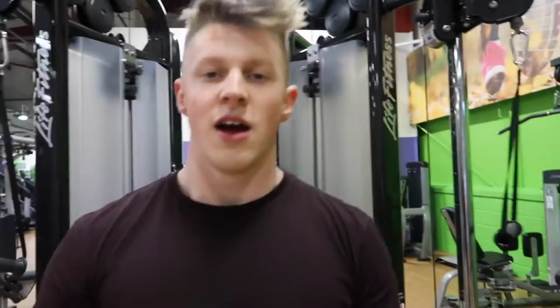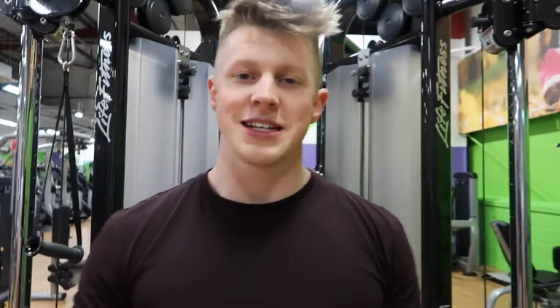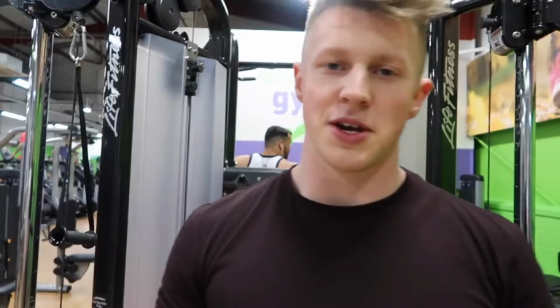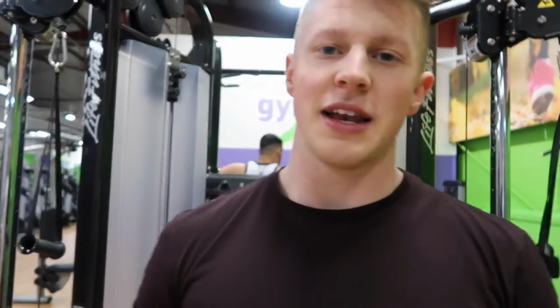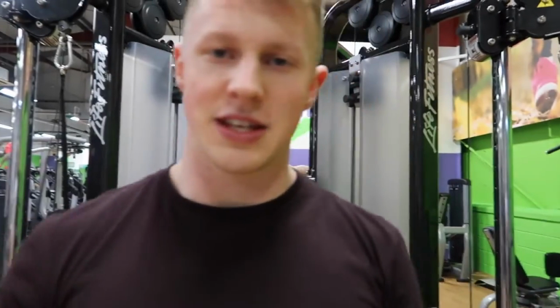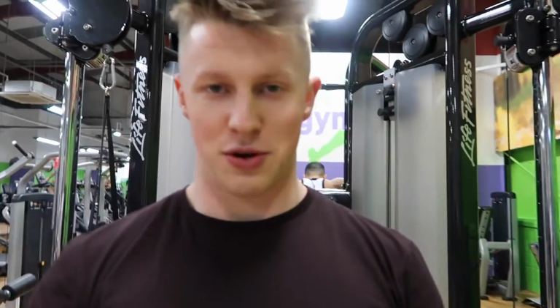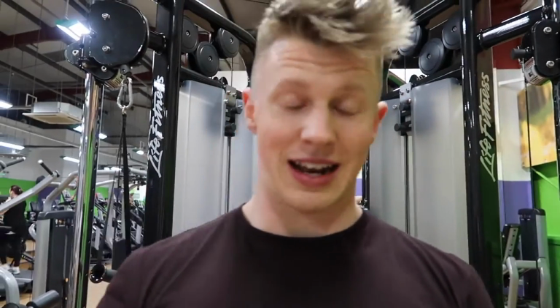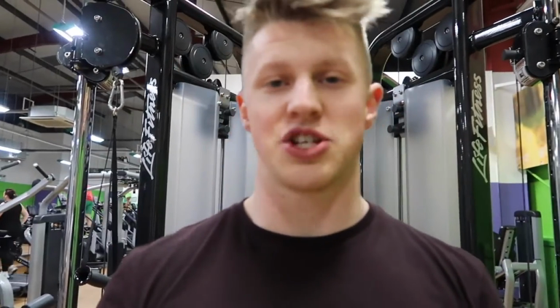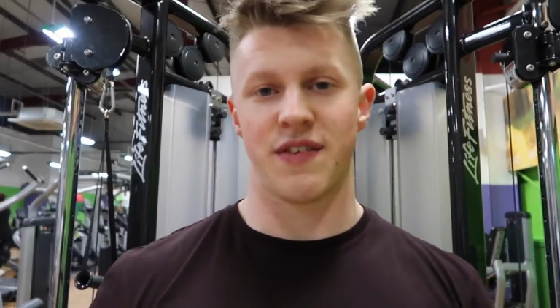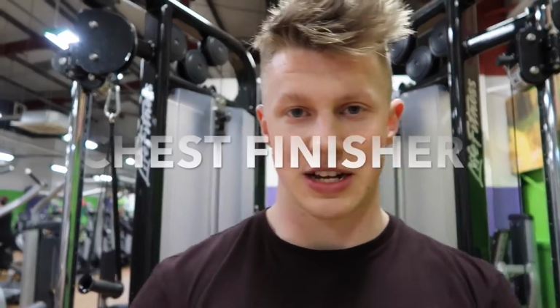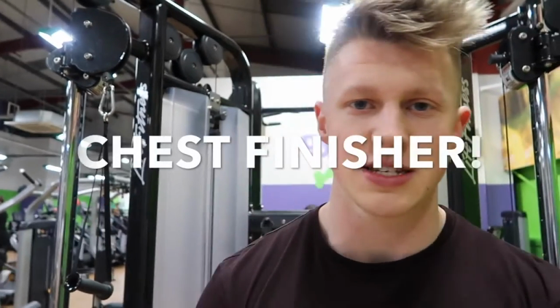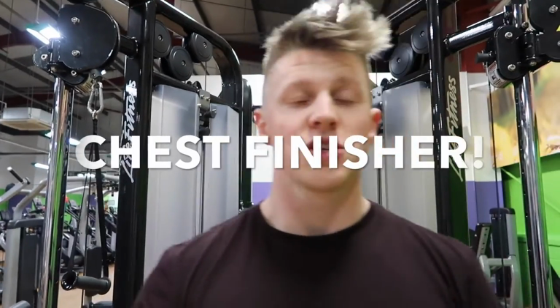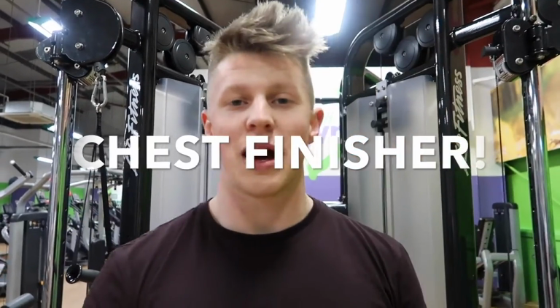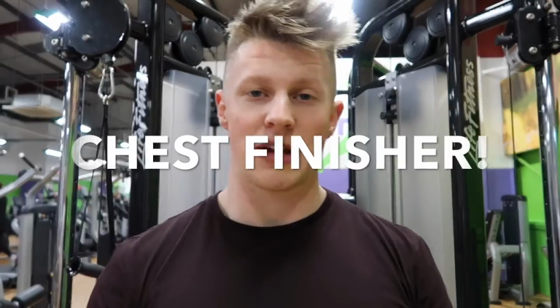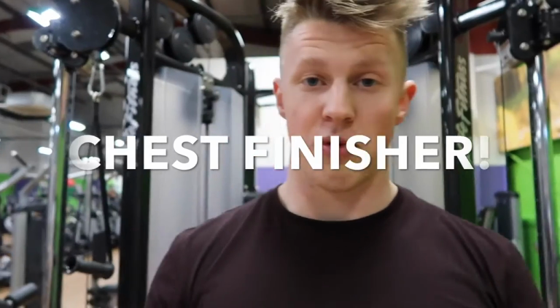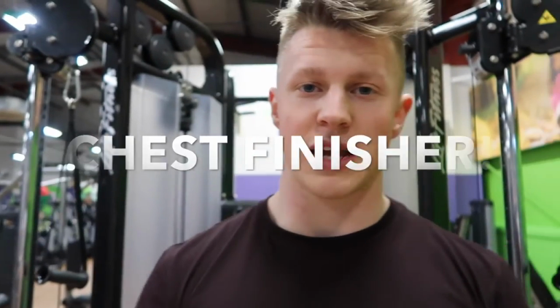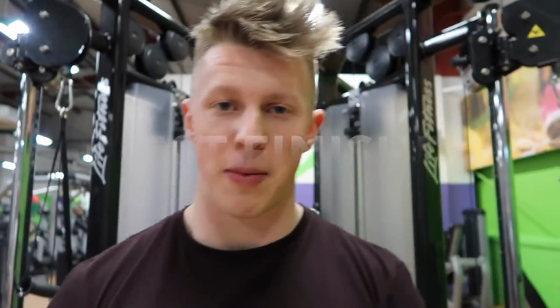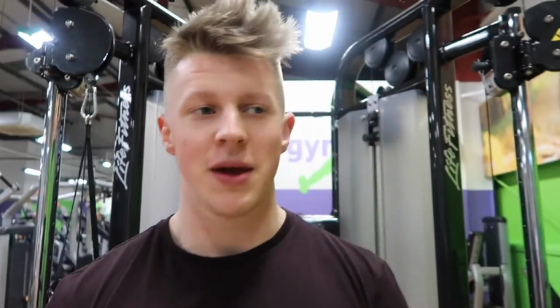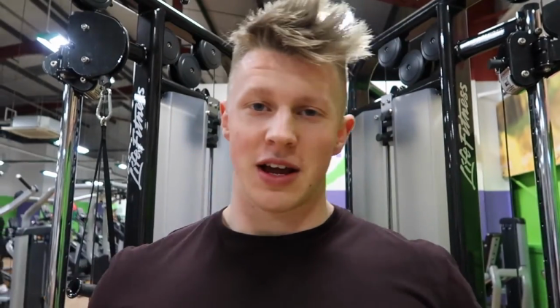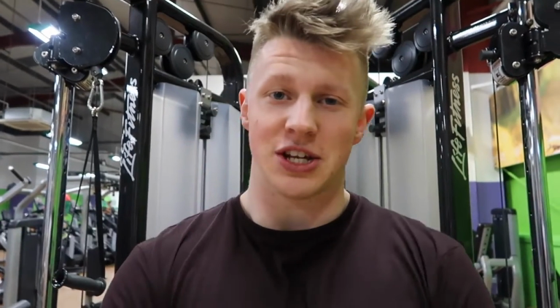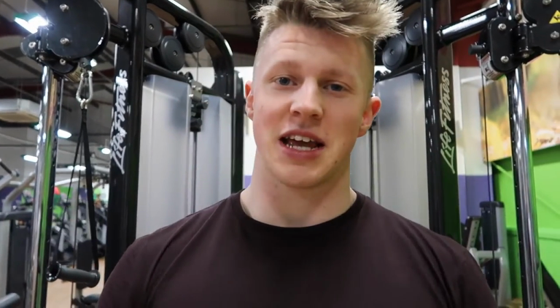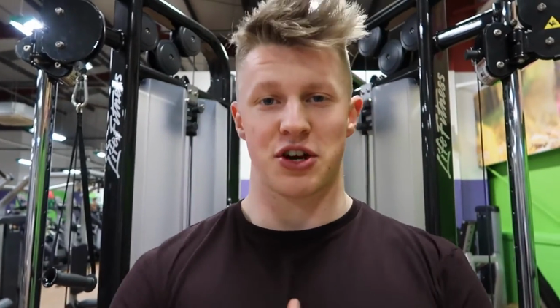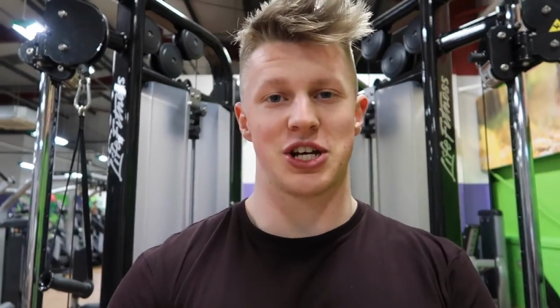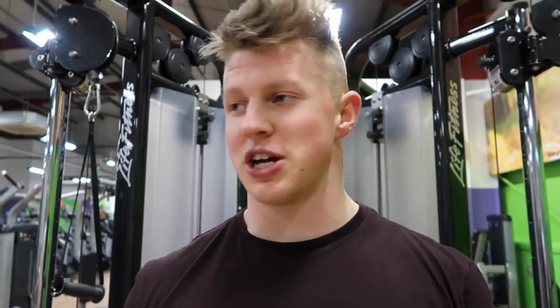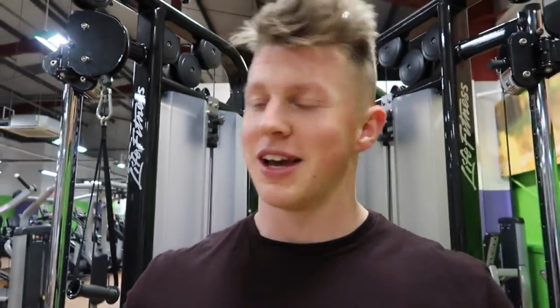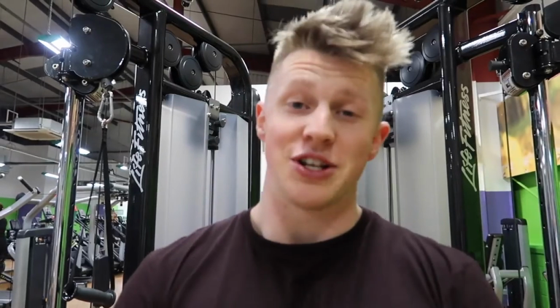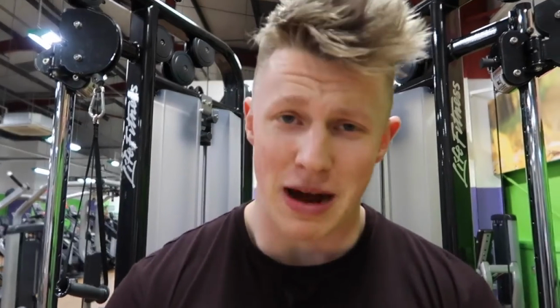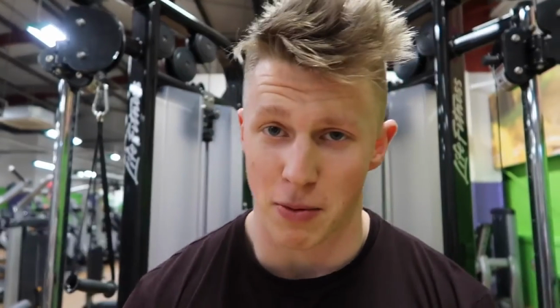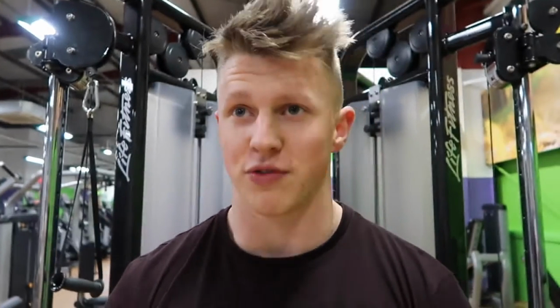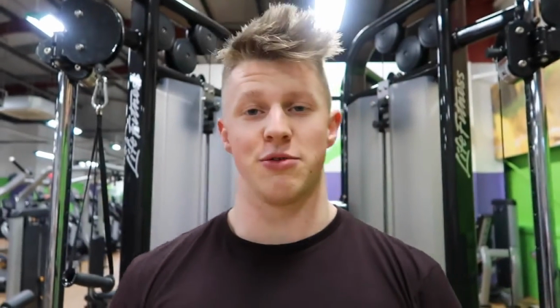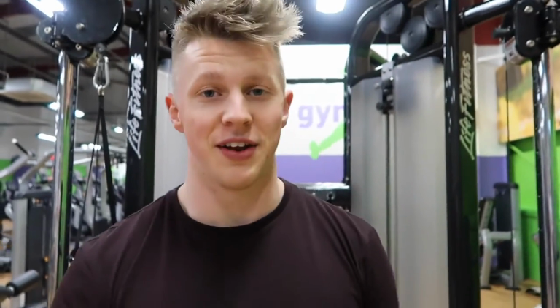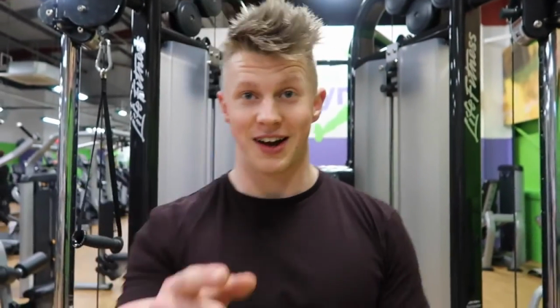Hi guys, welcome to Nuri. Today I'm going to show you a class for chest finisher exercises to do right at the end of your workout — get out the pump, kill your chest, hit every contraction in the chest and just get a massive proper workout feeling huge, like Arnold.